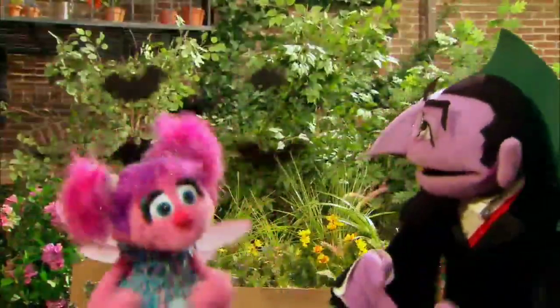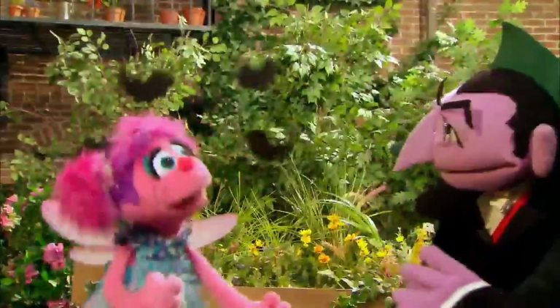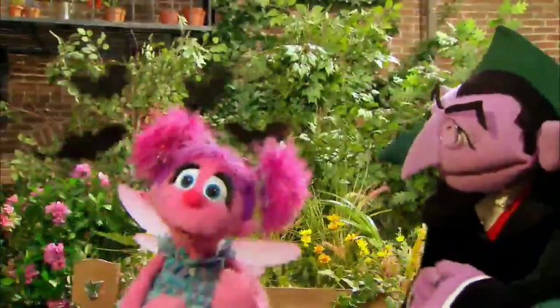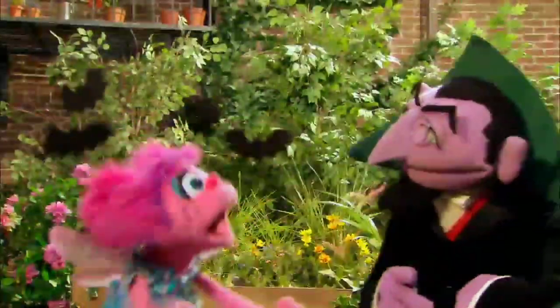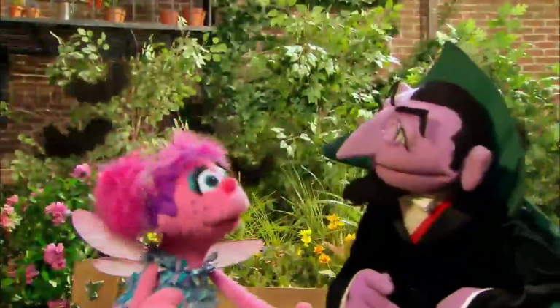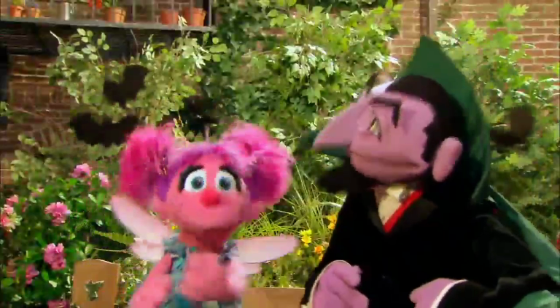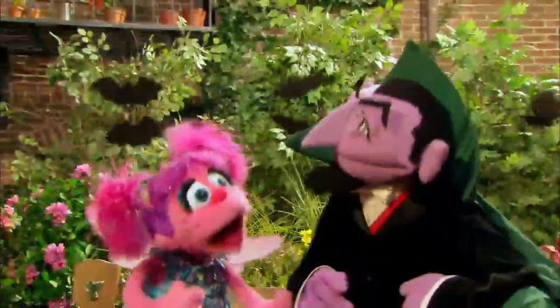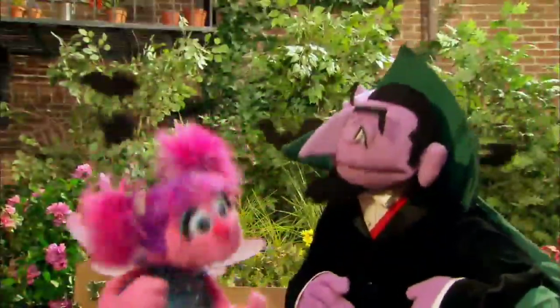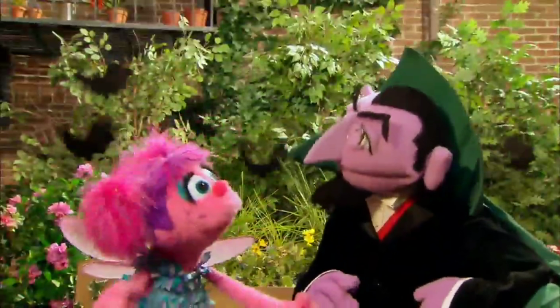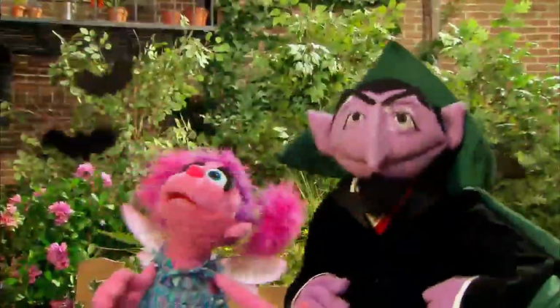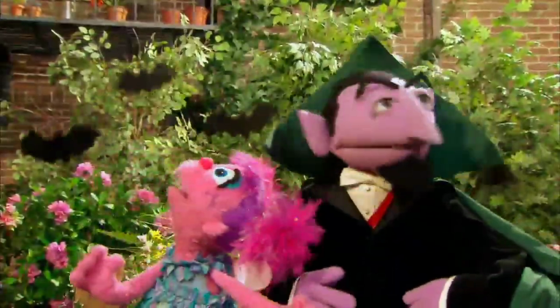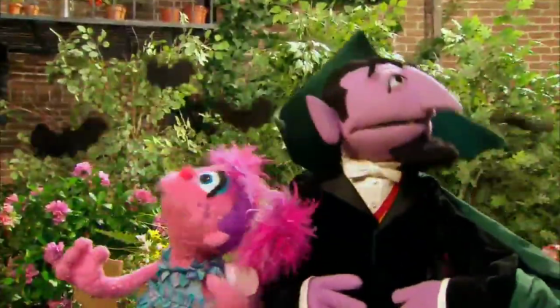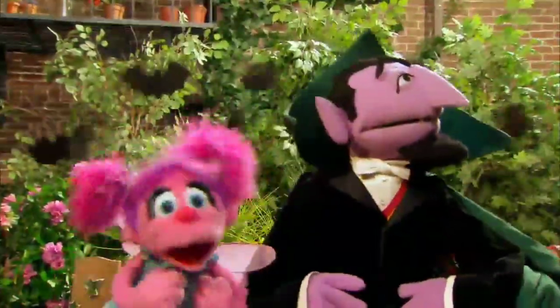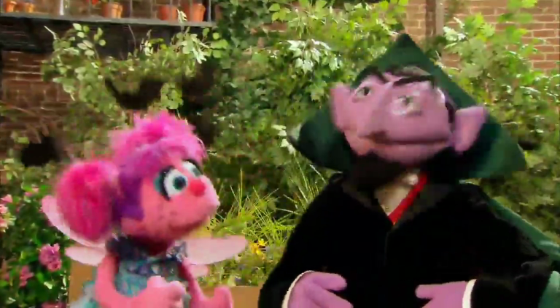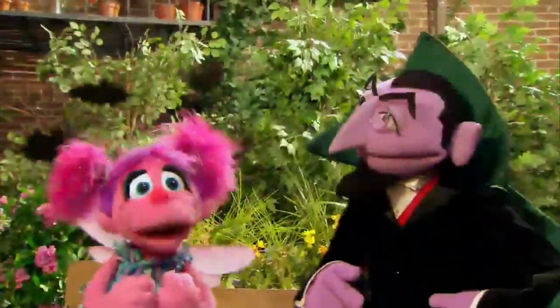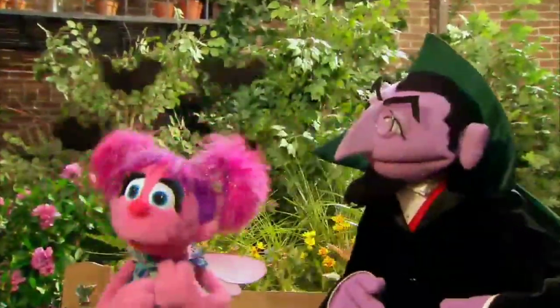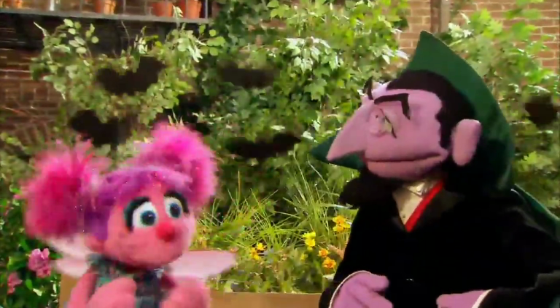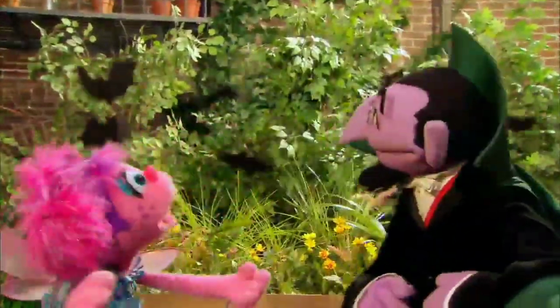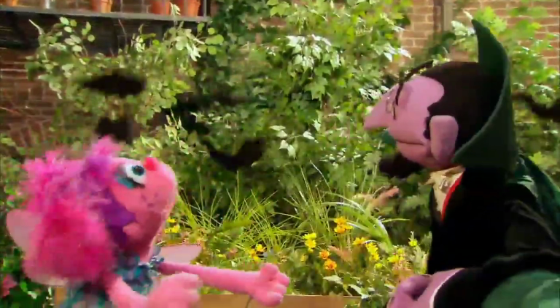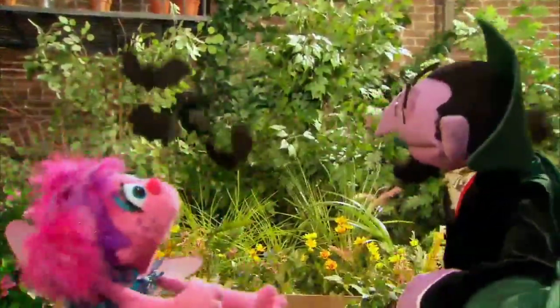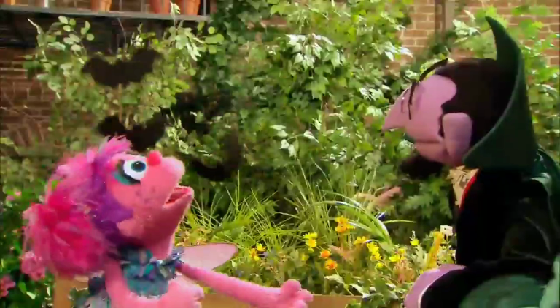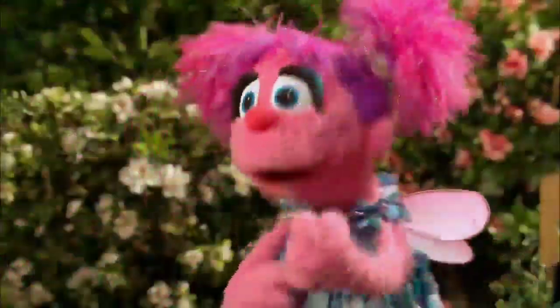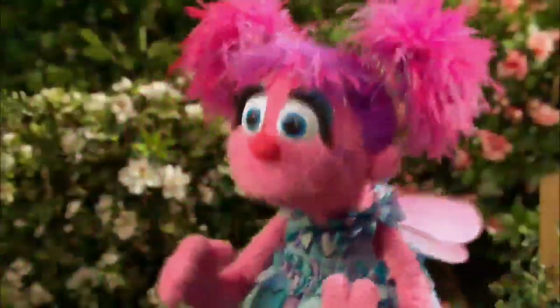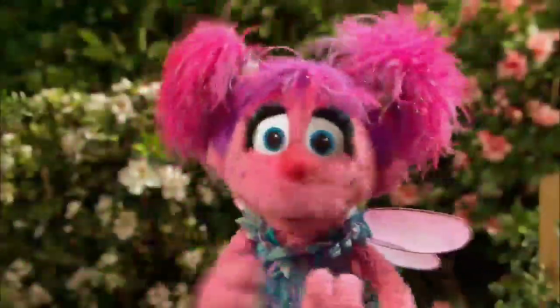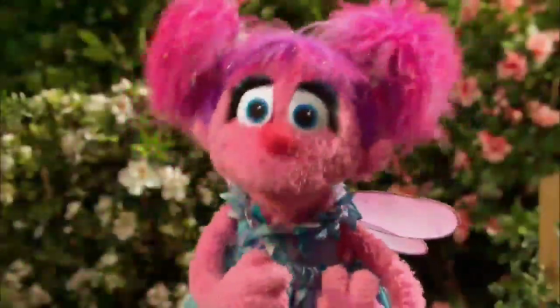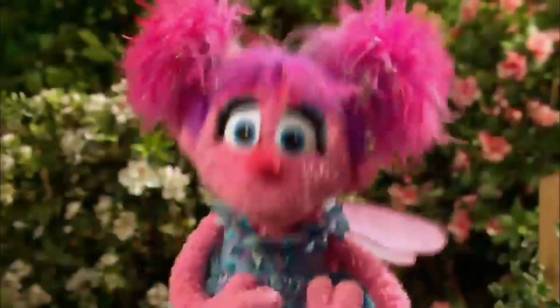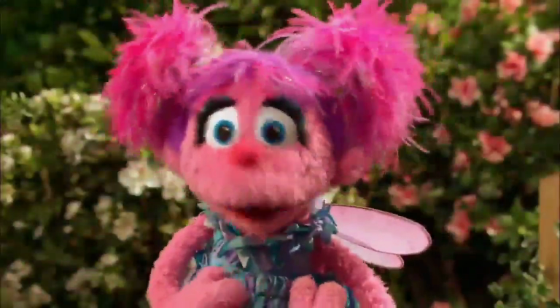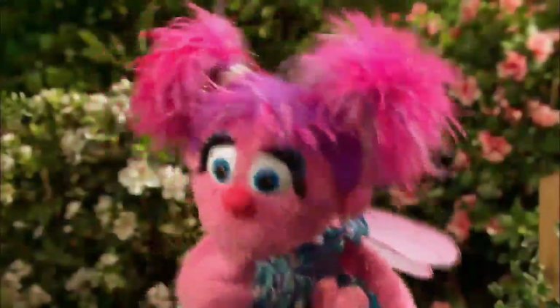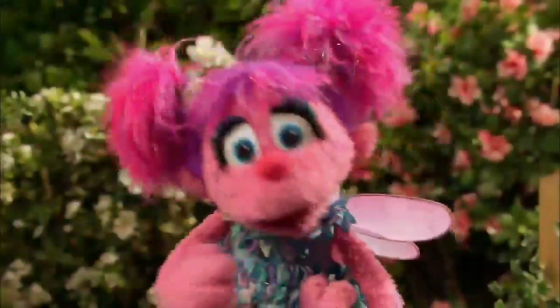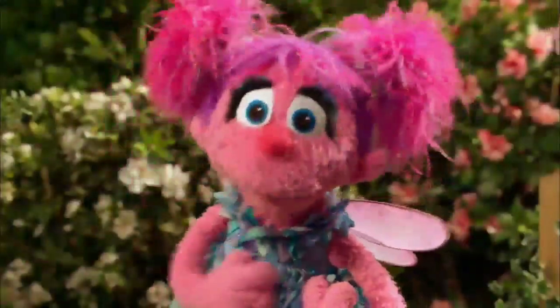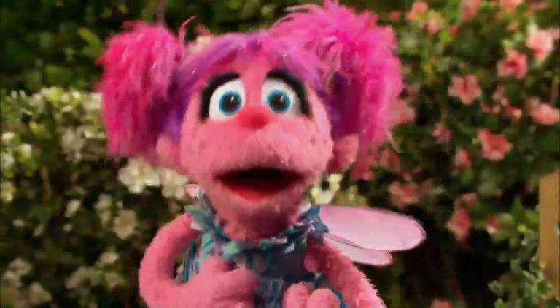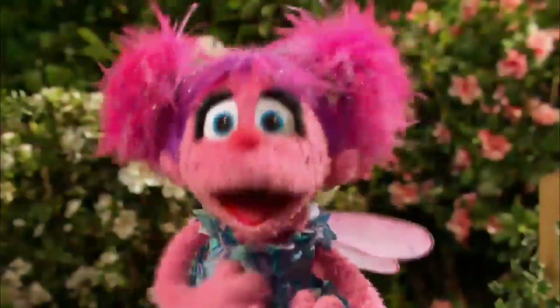You were right, Count. Math is everywhere. You can find it outside in the garden with the bats, or inside the kitchen when you're making pancakes.